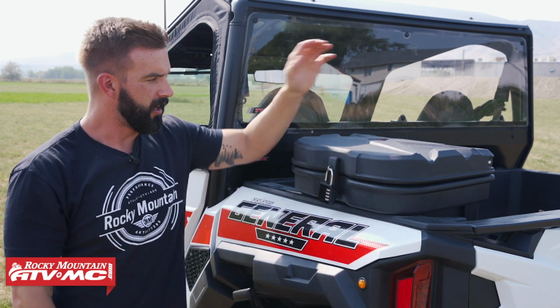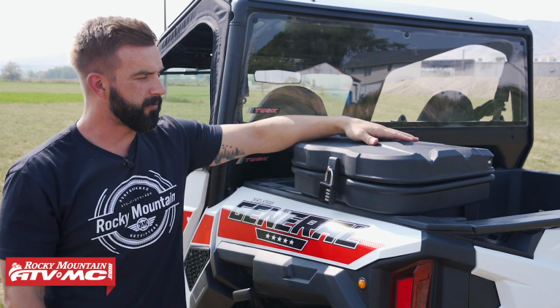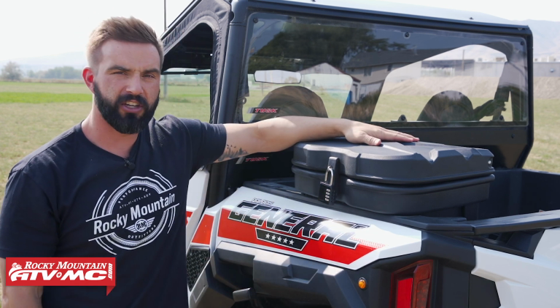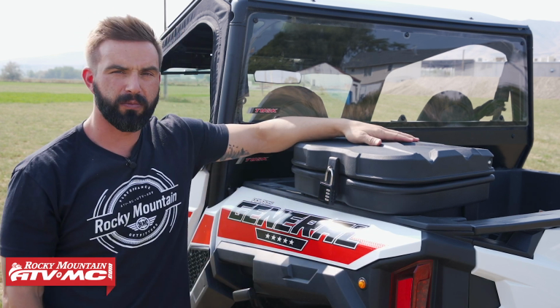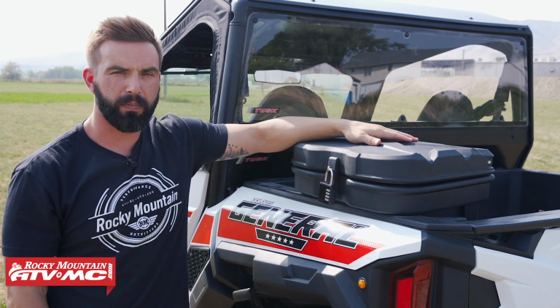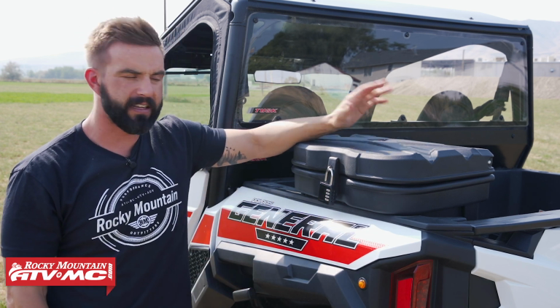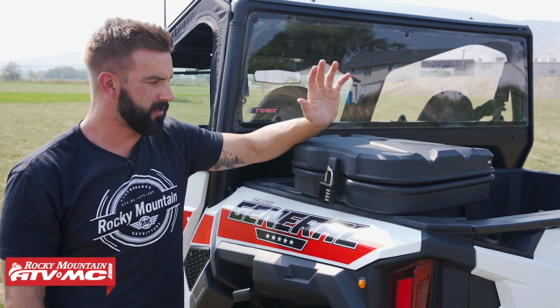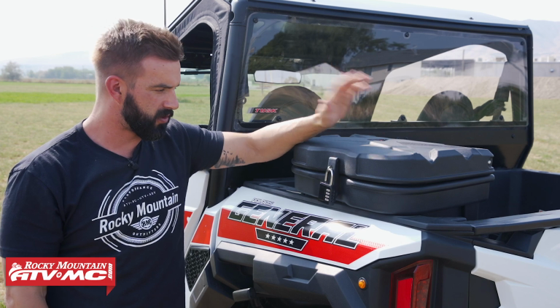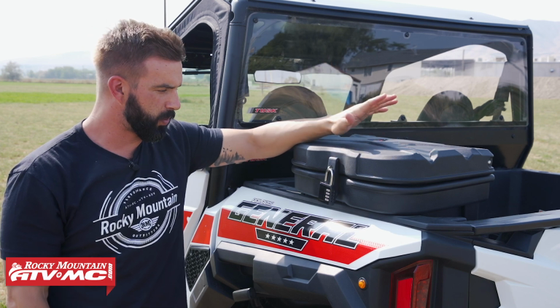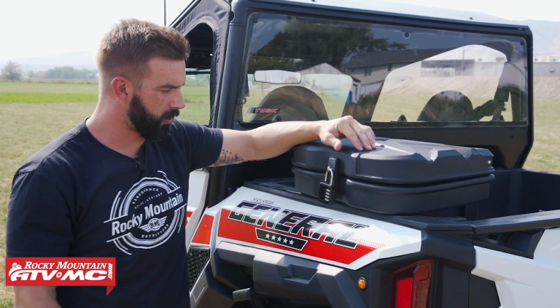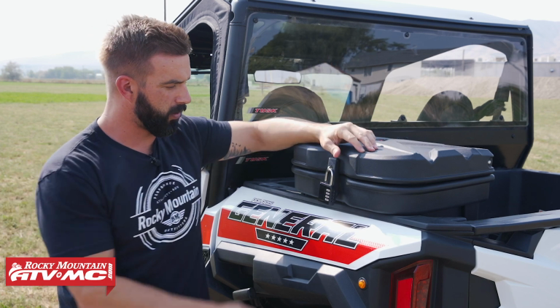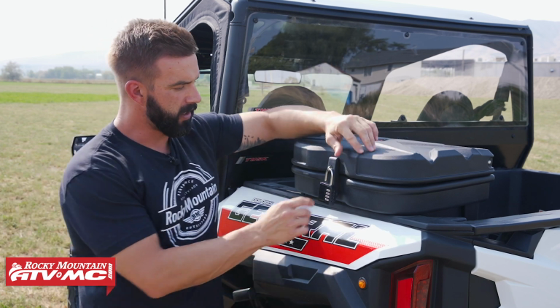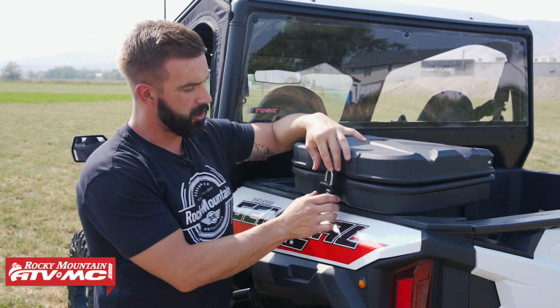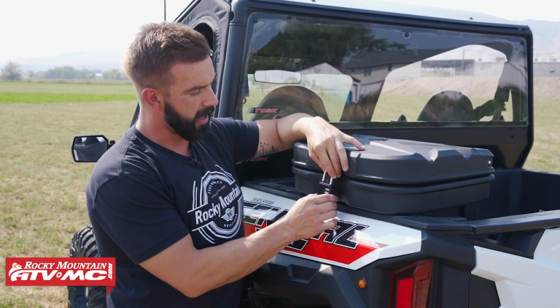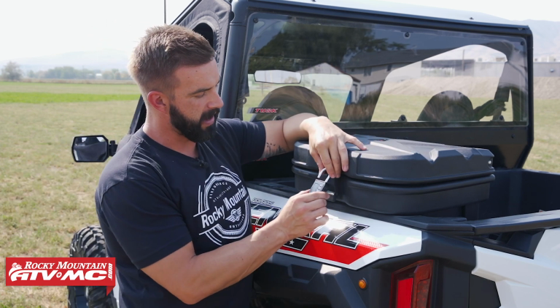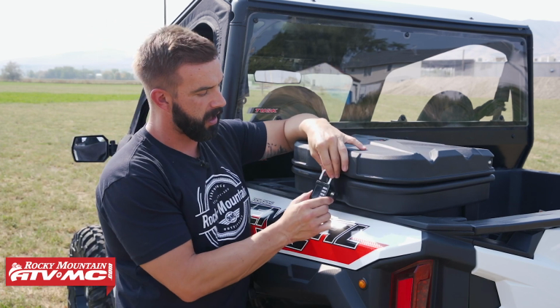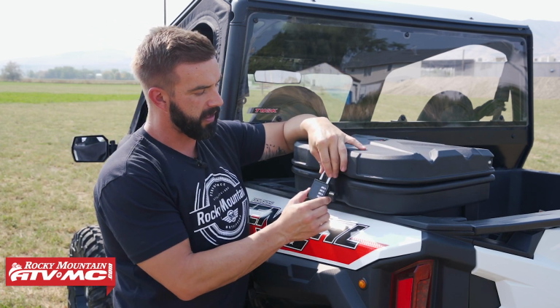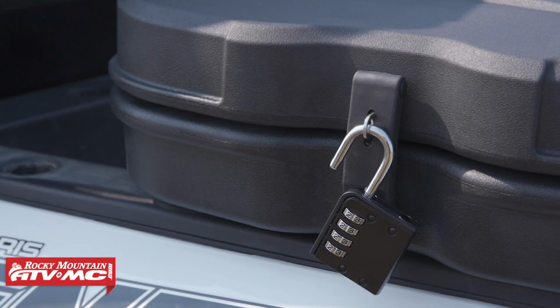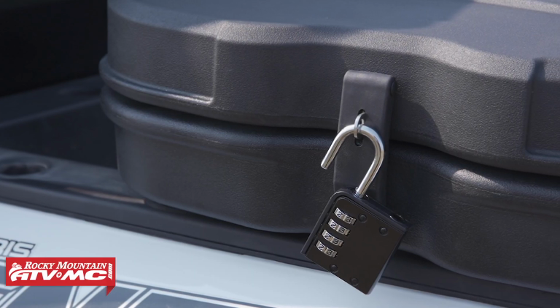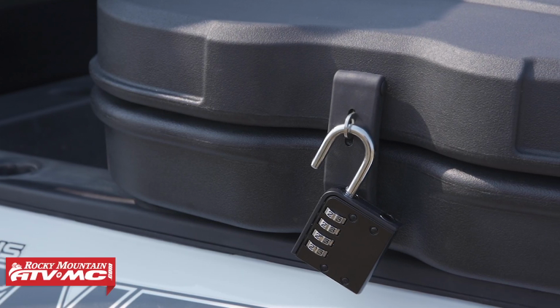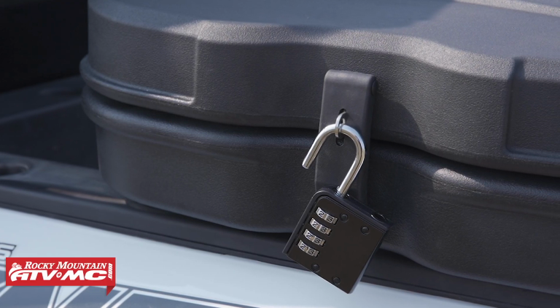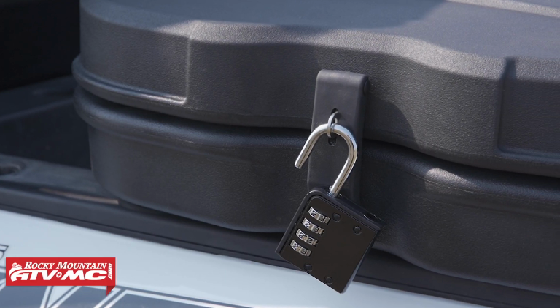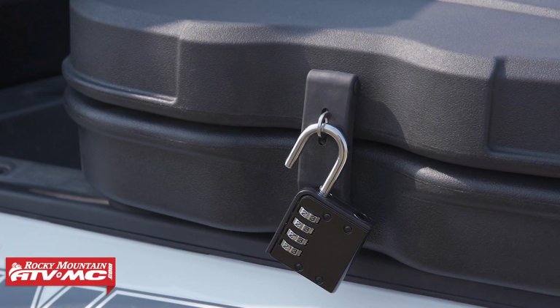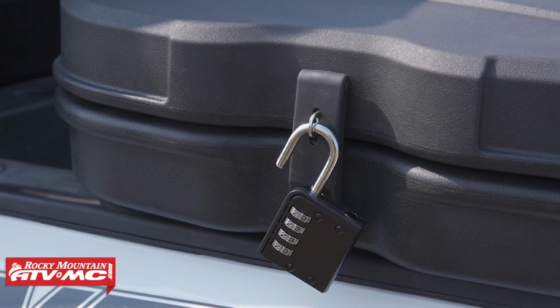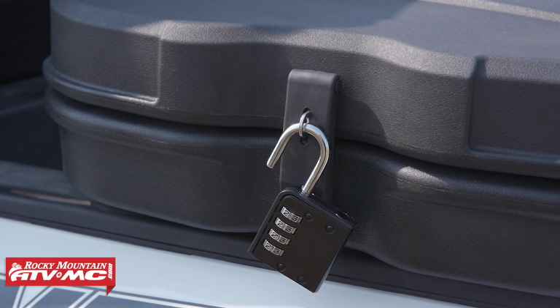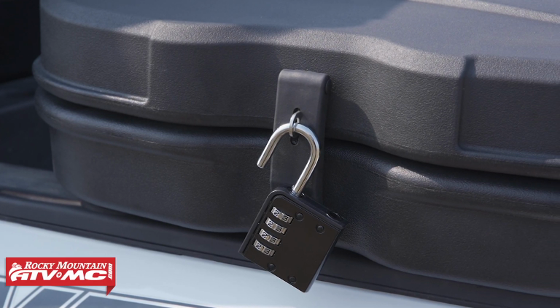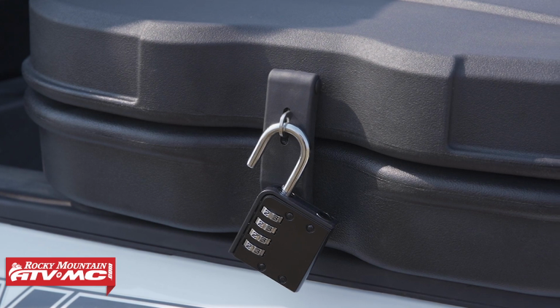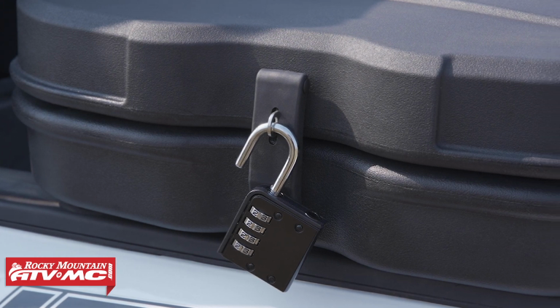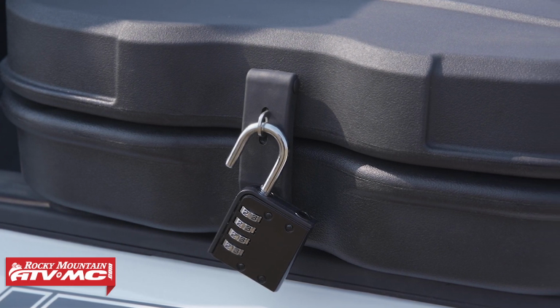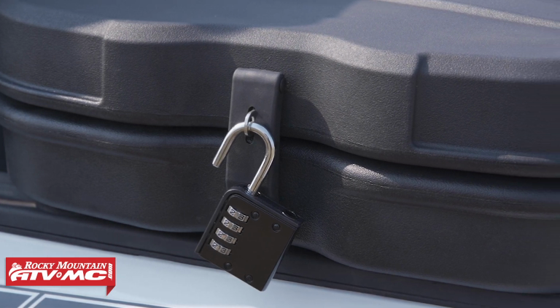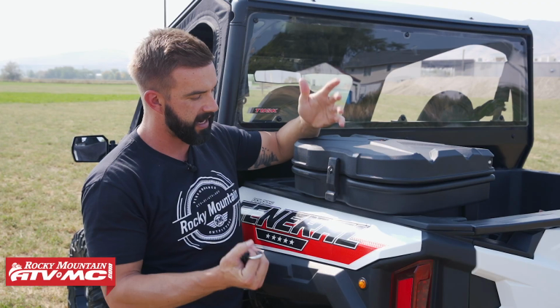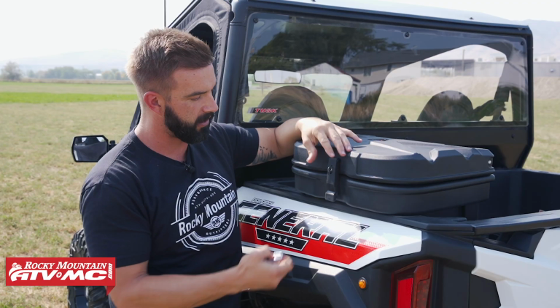It's made from injection molded plastic, so it's super durable. You do have a lock that comes included, so you can lock the latch if you want to secure any items that you have inside.